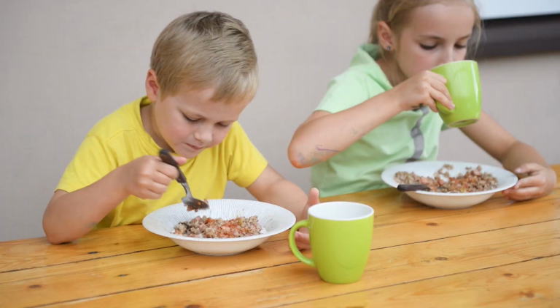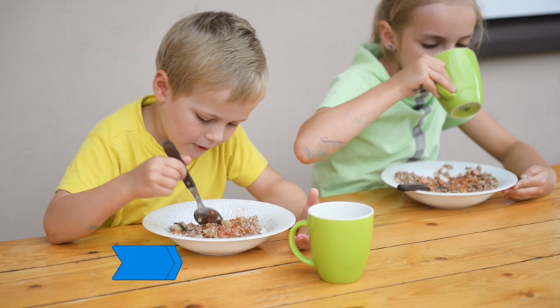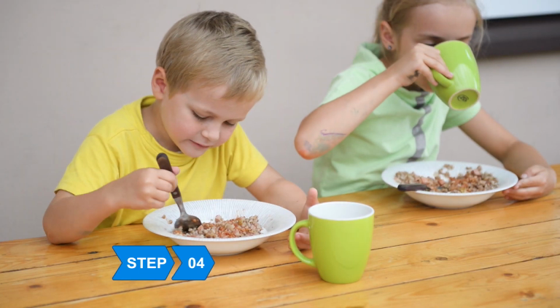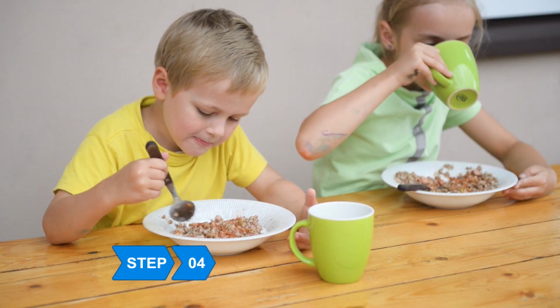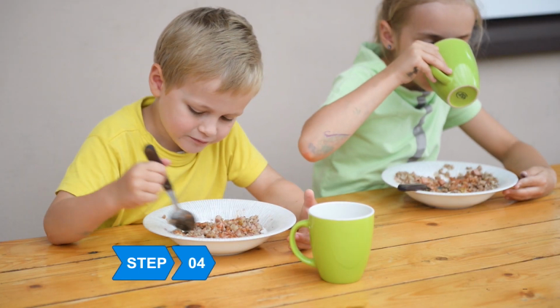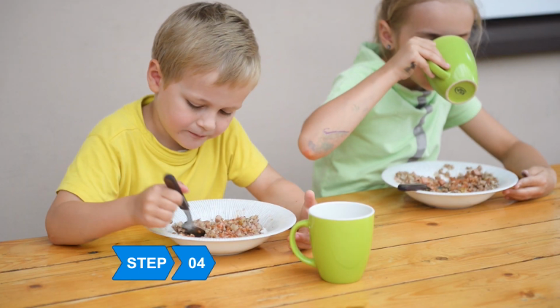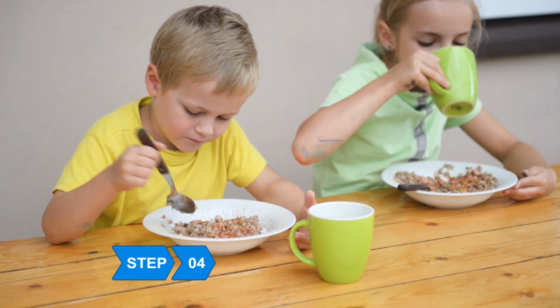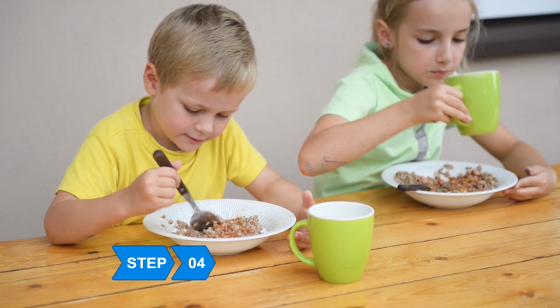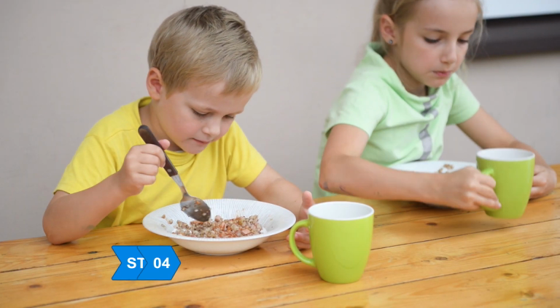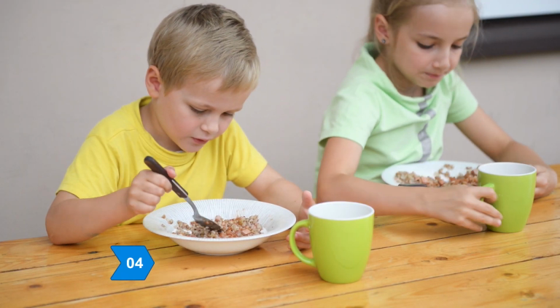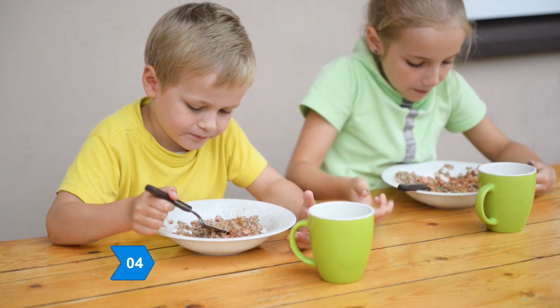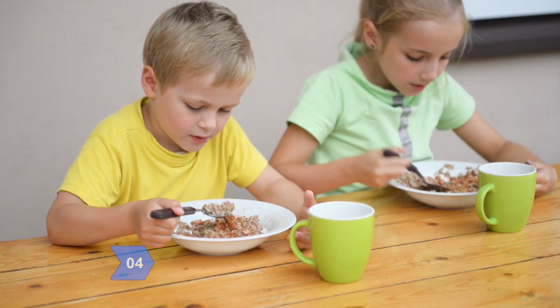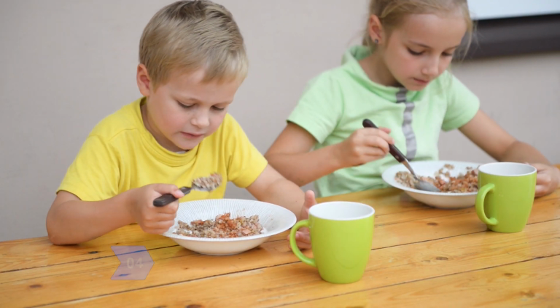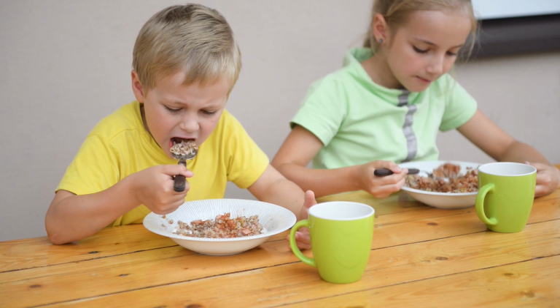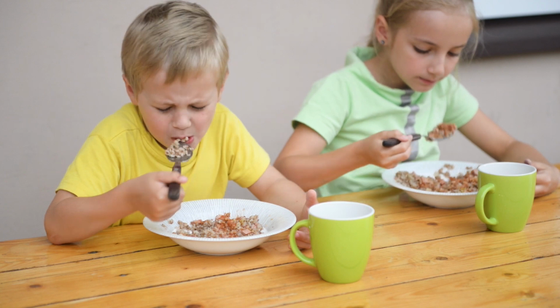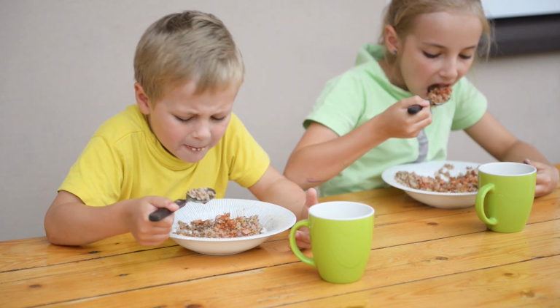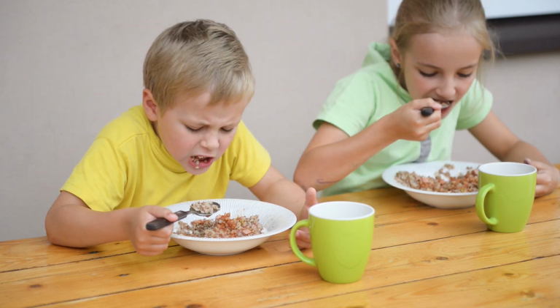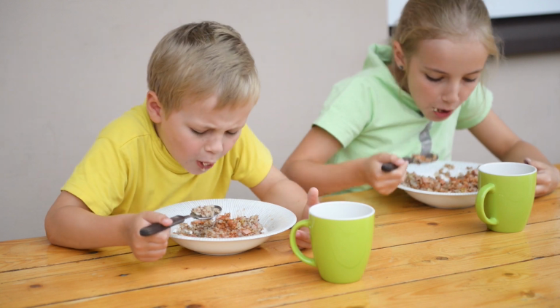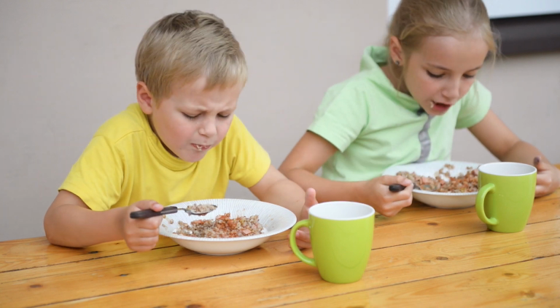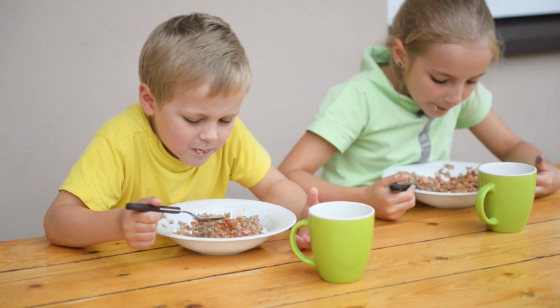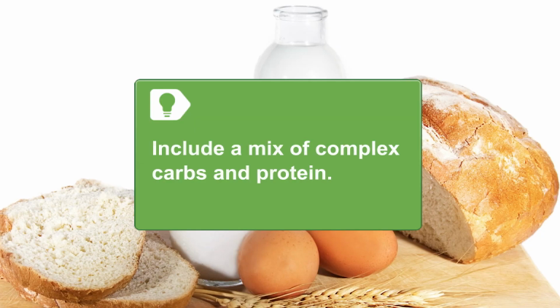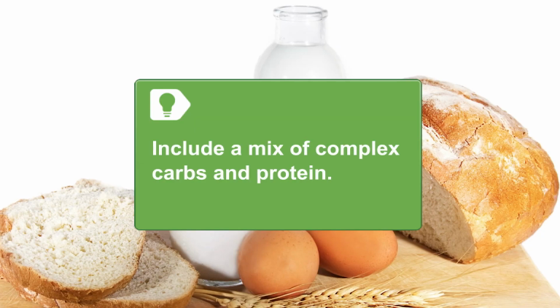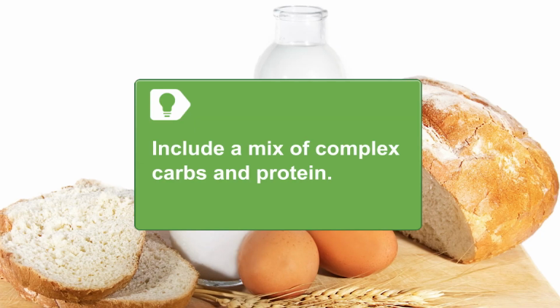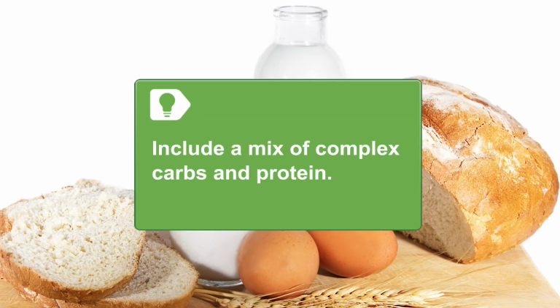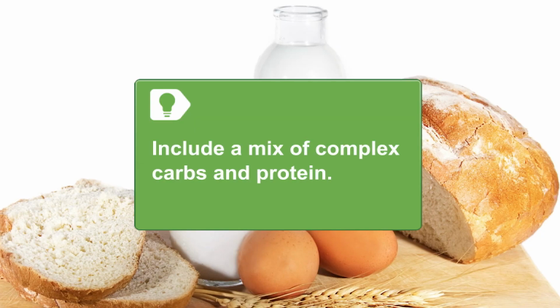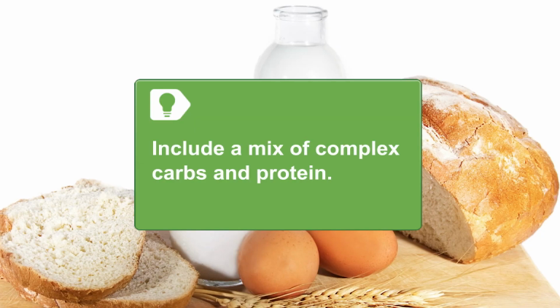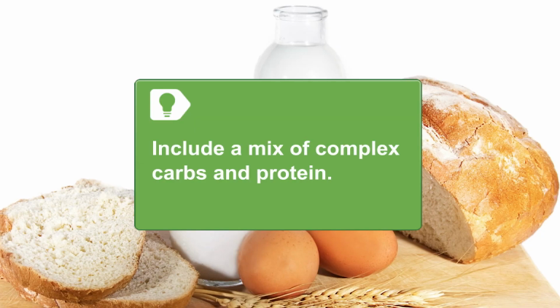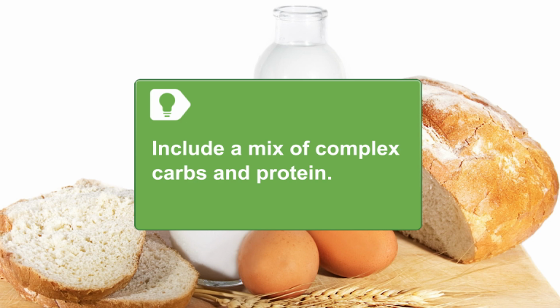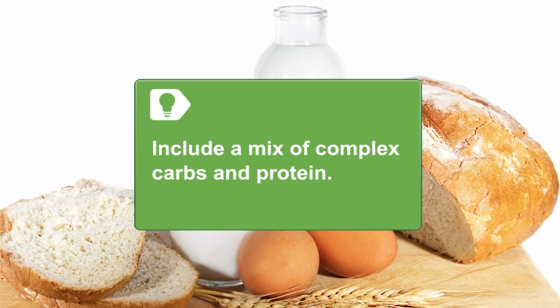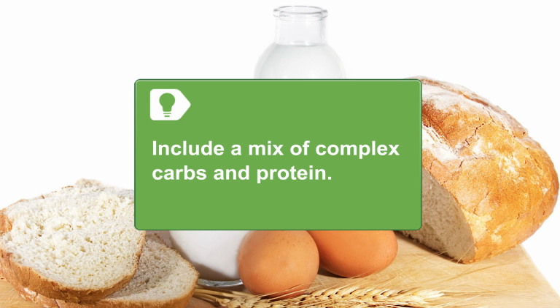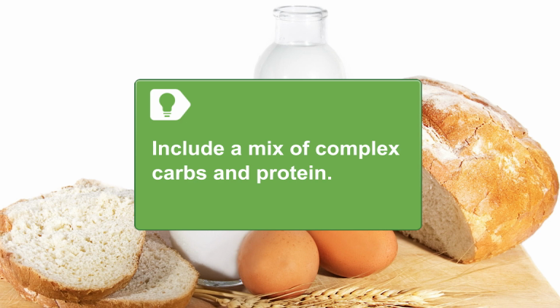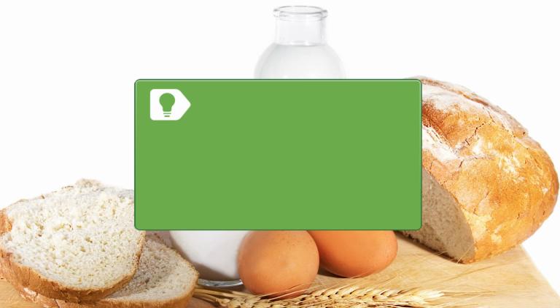Step 4. Schedule time for breakfast. A healthy morning meal can stimulate learning and make kids more attentive in class. Include a mix of complex carbs like whole grain toast or cereal and protein like eggs.